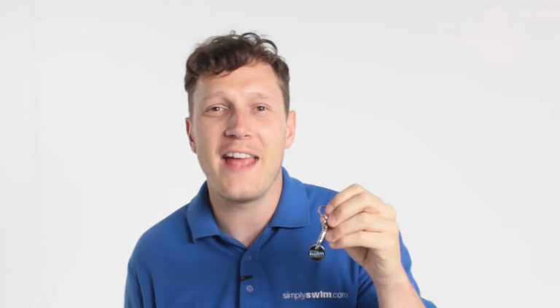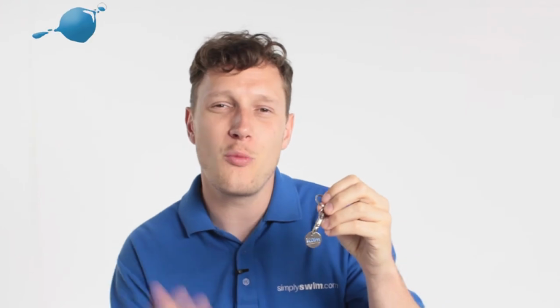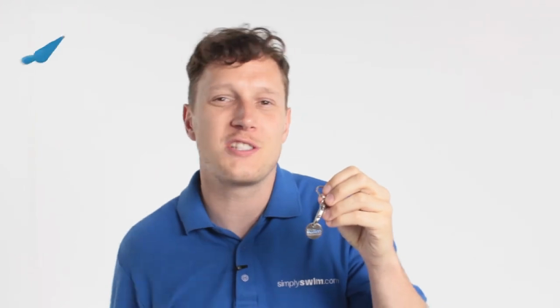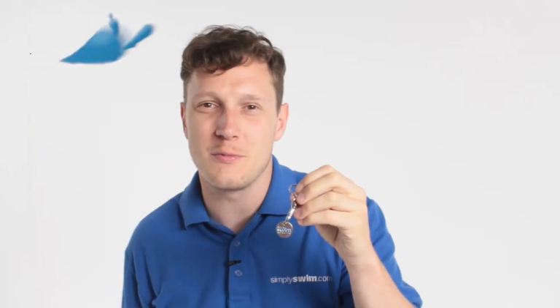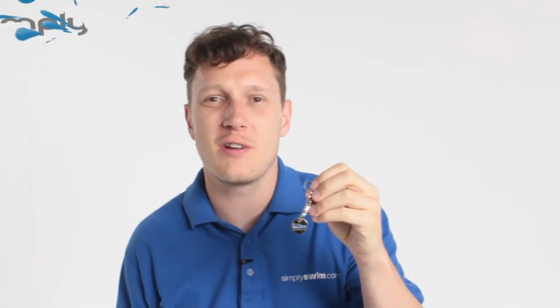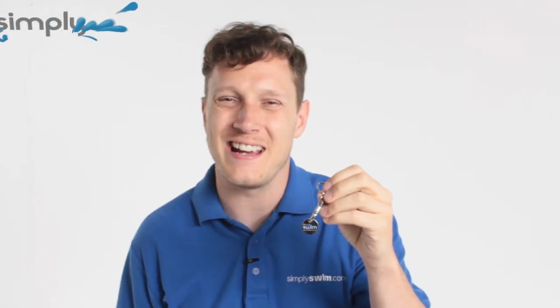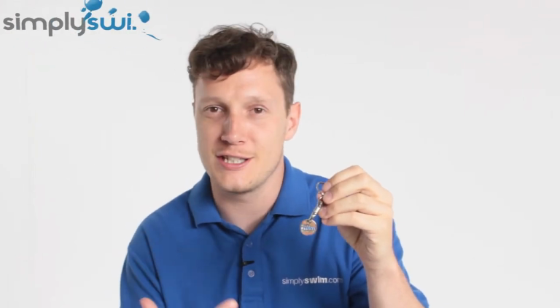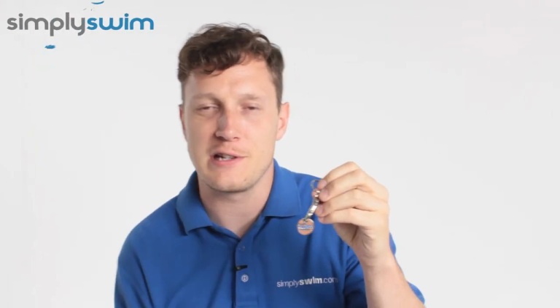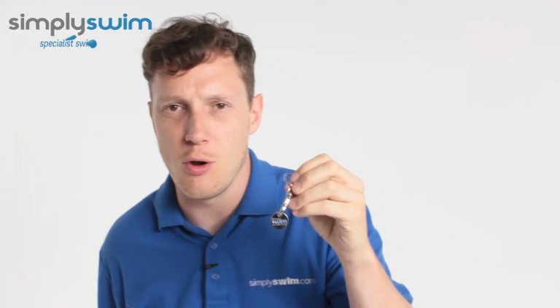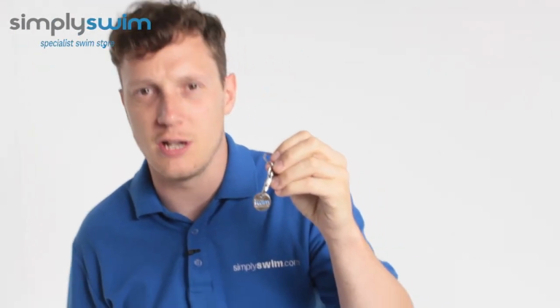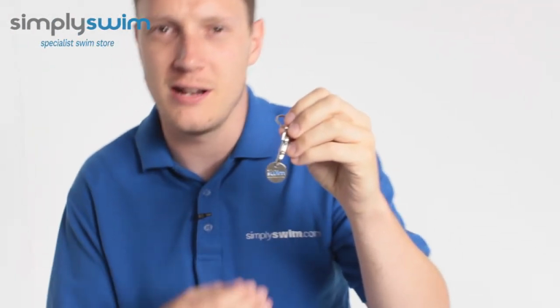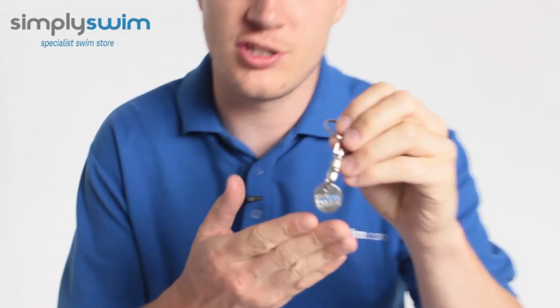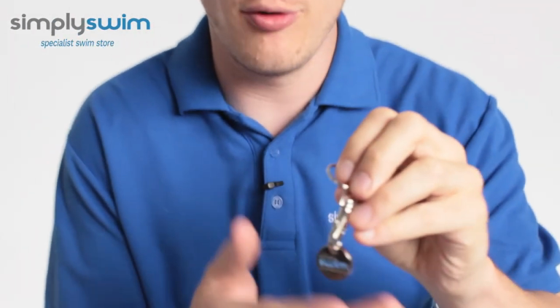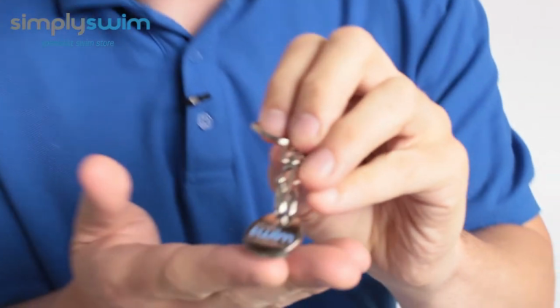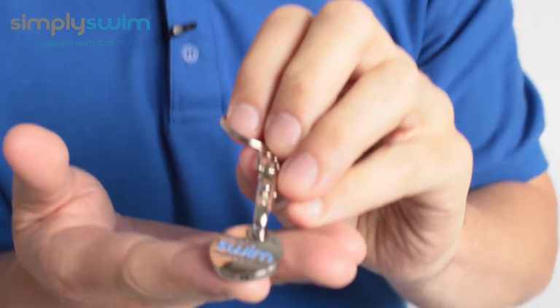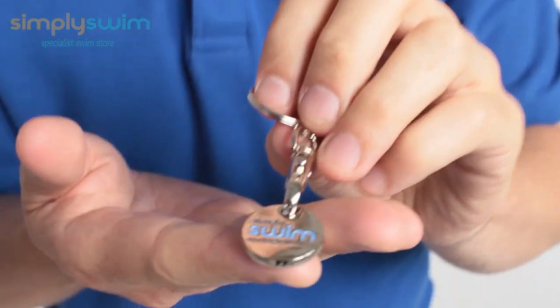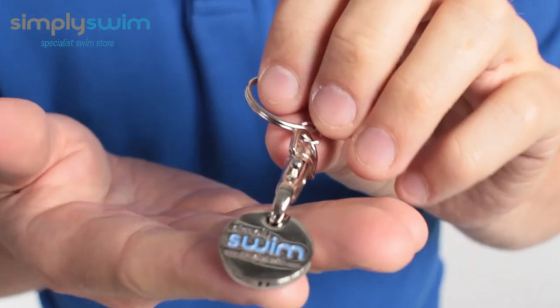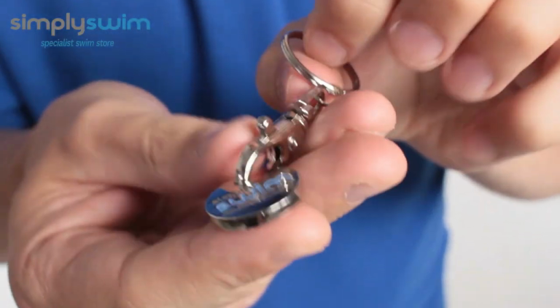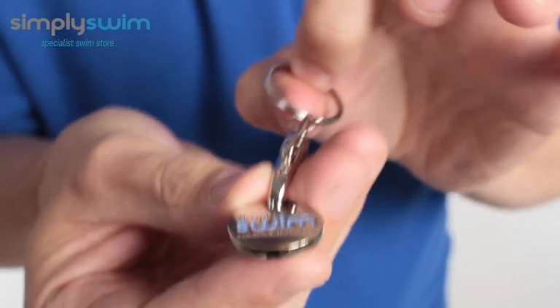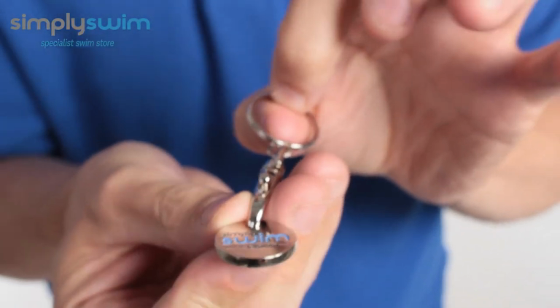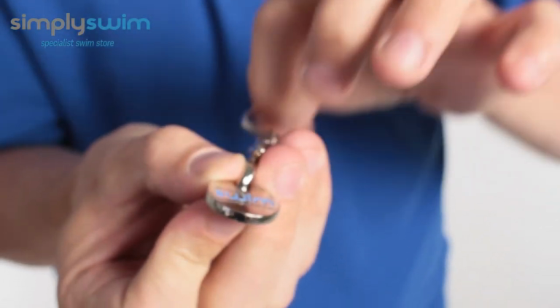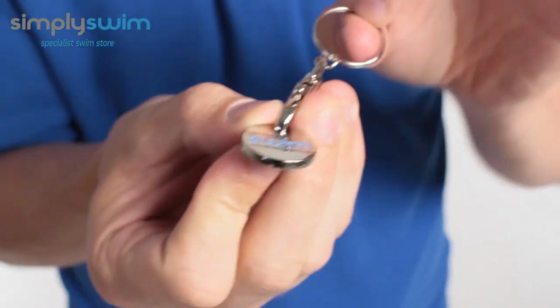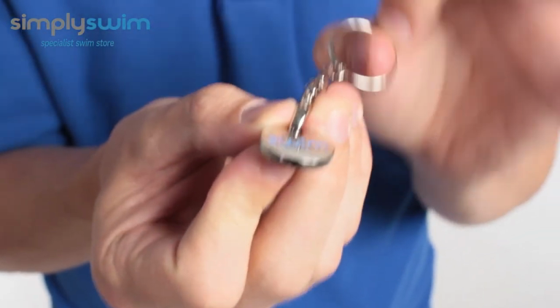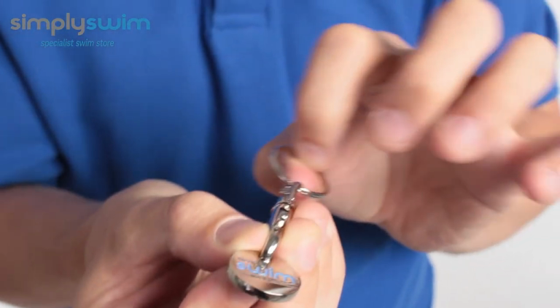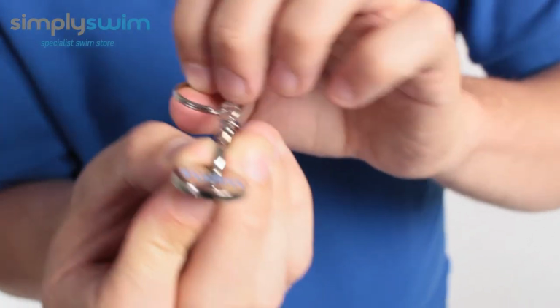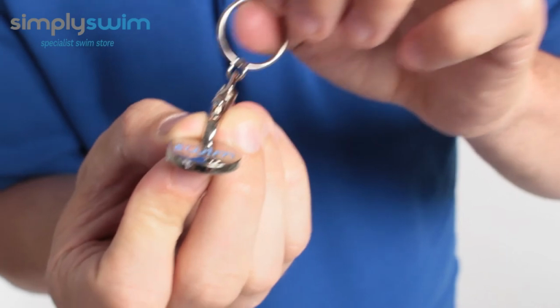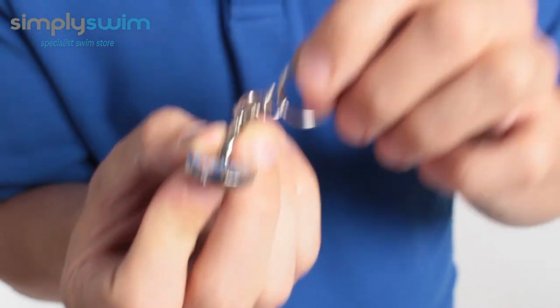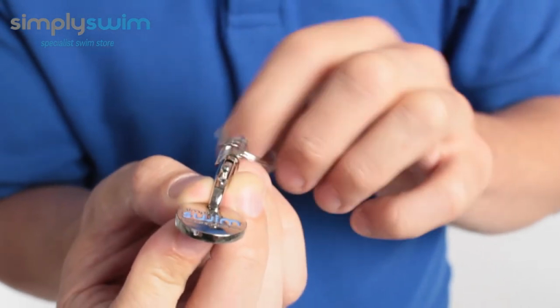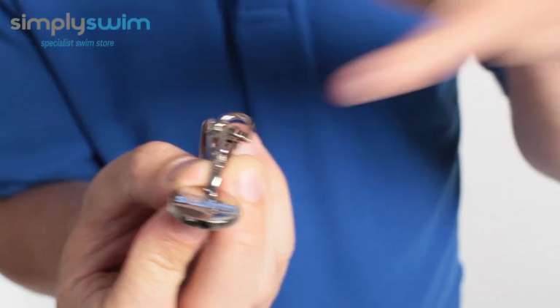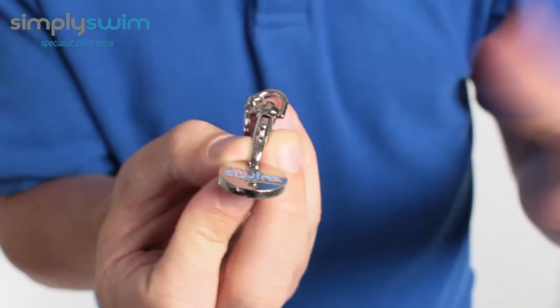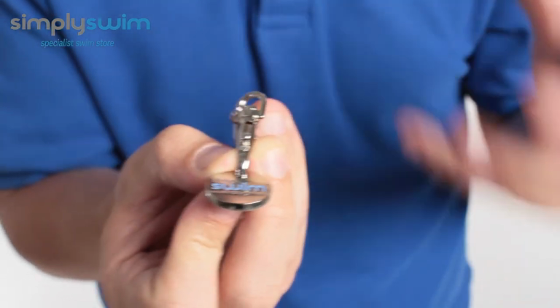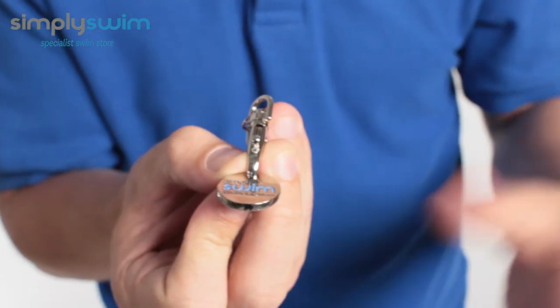Hey guys, welcome to Simply Swim. Today we're going to be taking a look at the Simply Swim Locker Token. Let me just step forward. This is a great token to have. As you can see, using the clasp, you can attach it to your bag, your goggles, basically anything that you go swimming with.